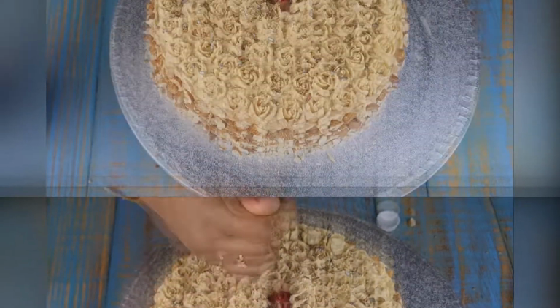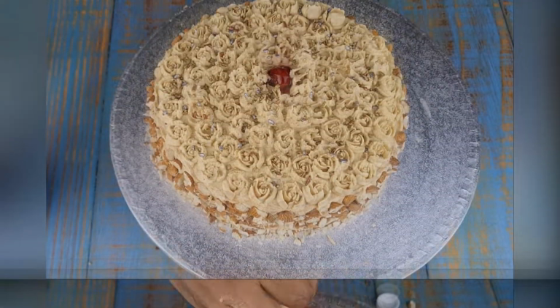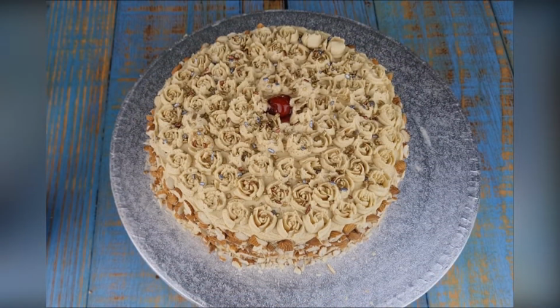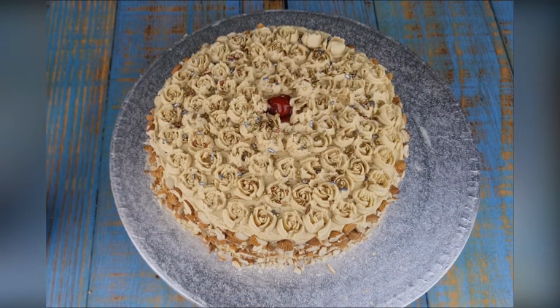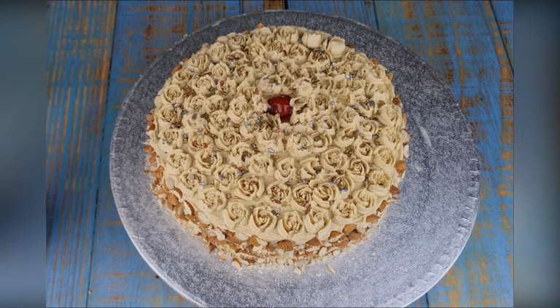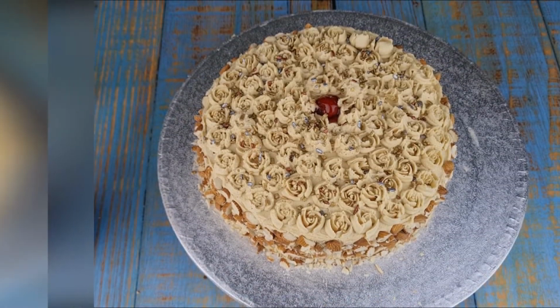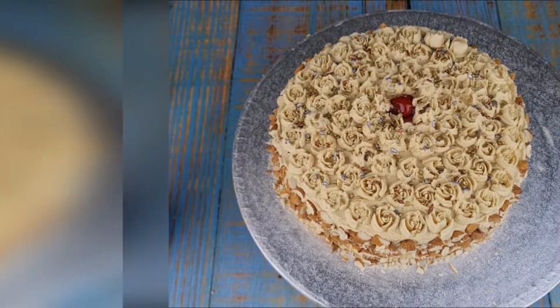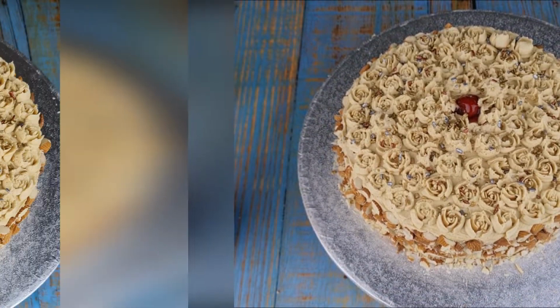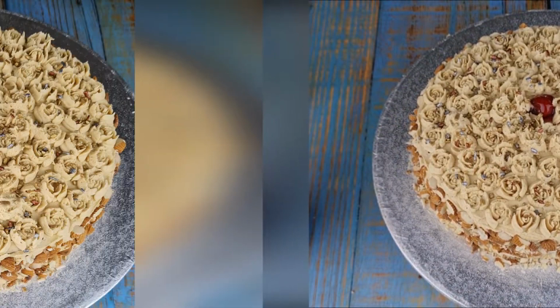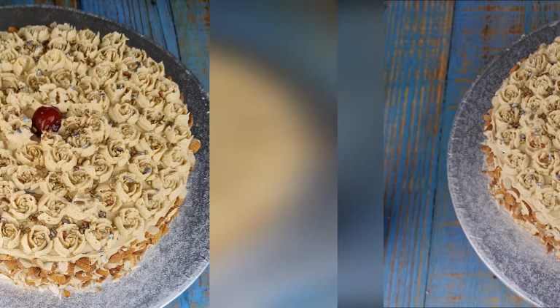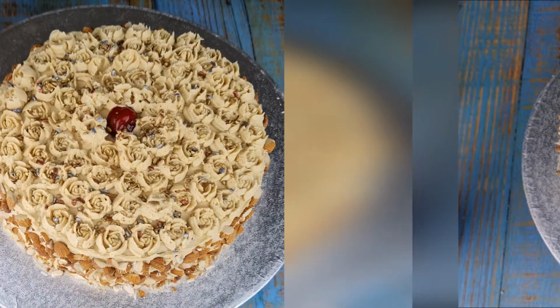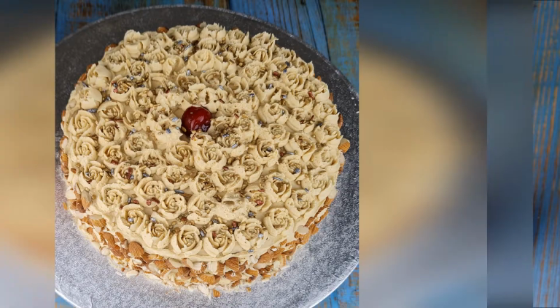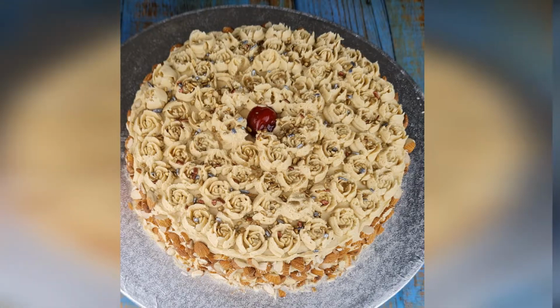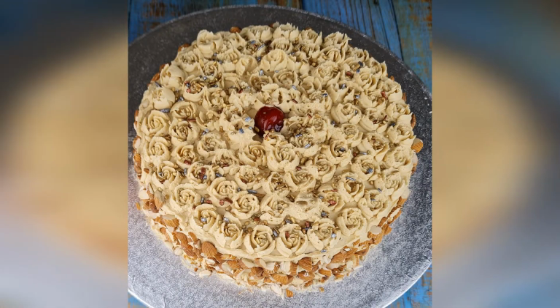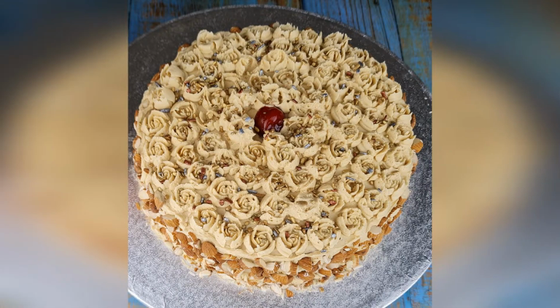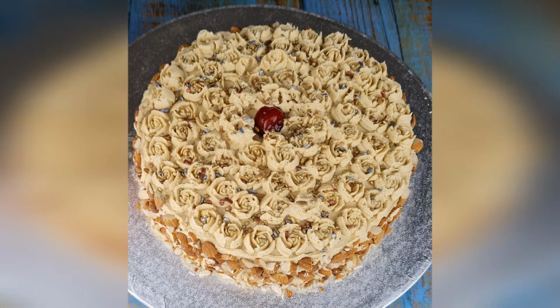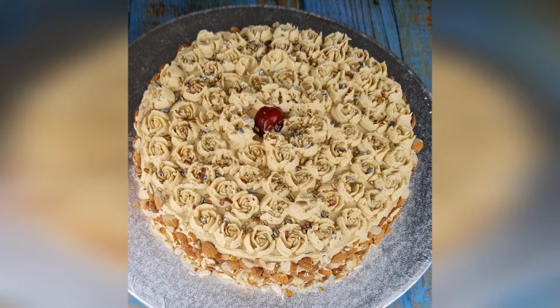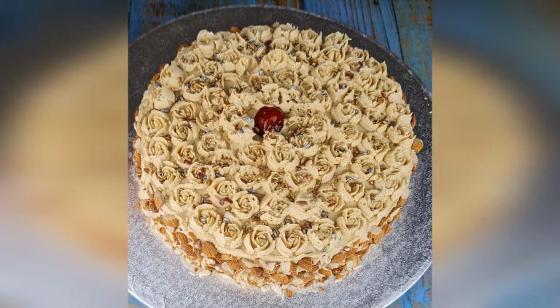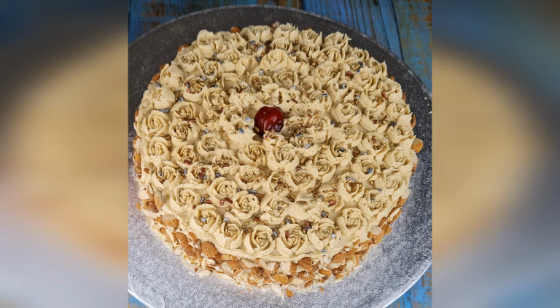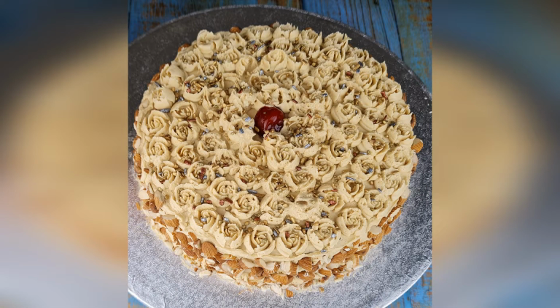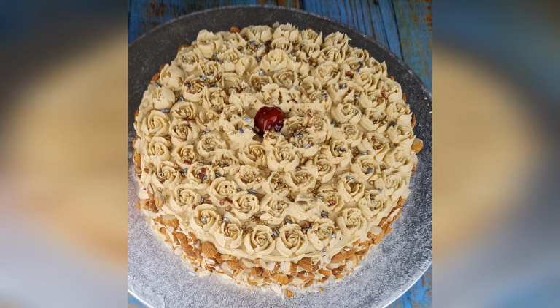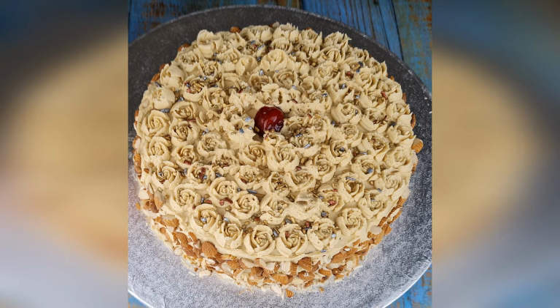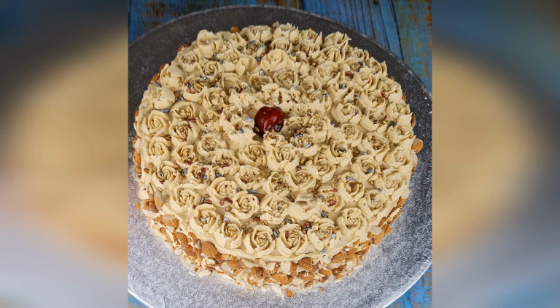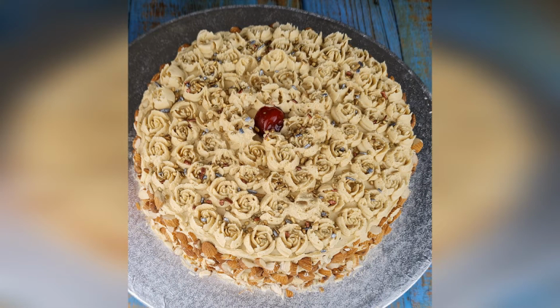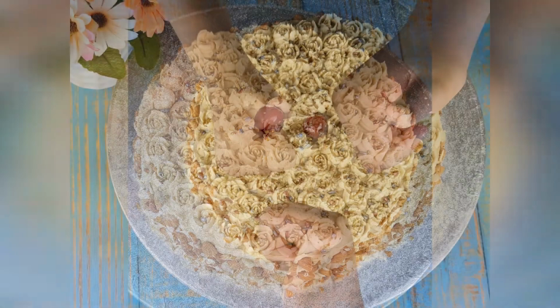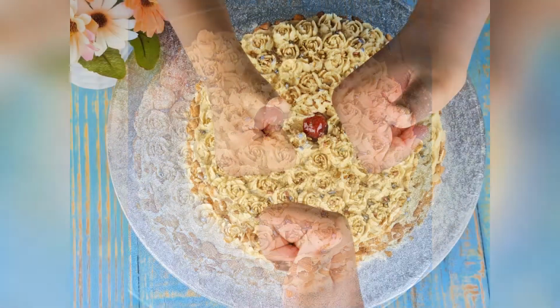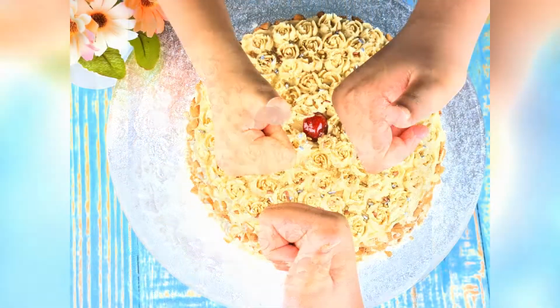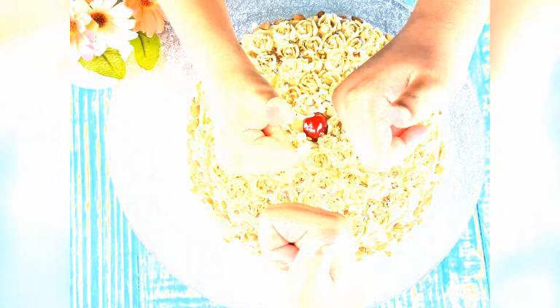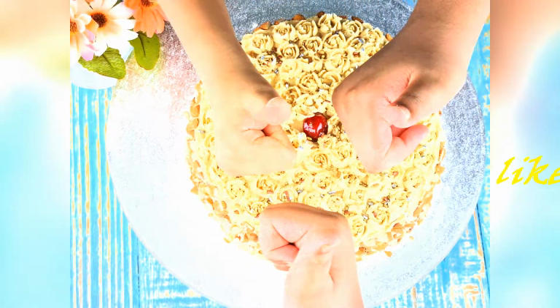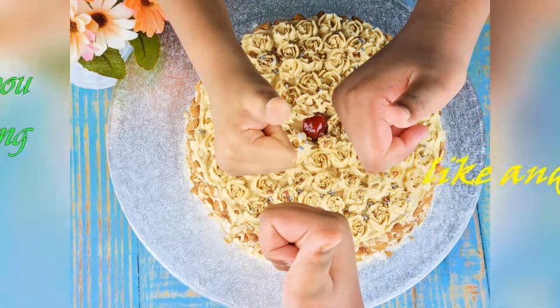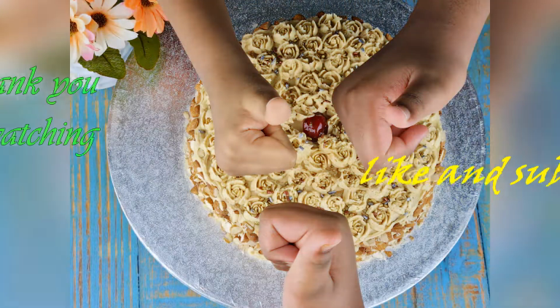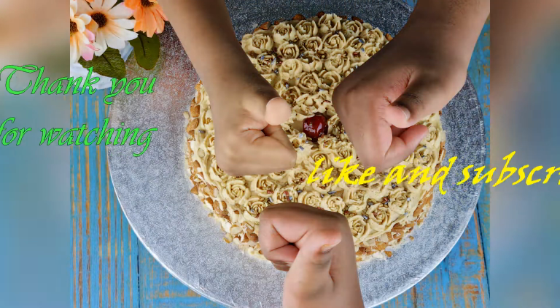Coffee cake is ready! It is a very yummy cake, especially for coffee lovers. Please try it!